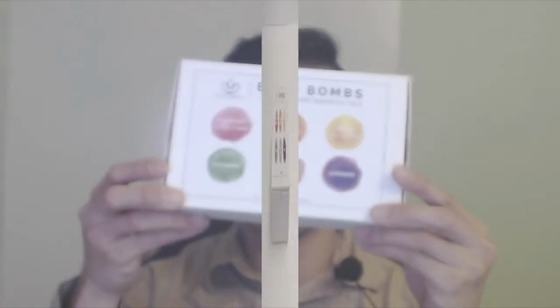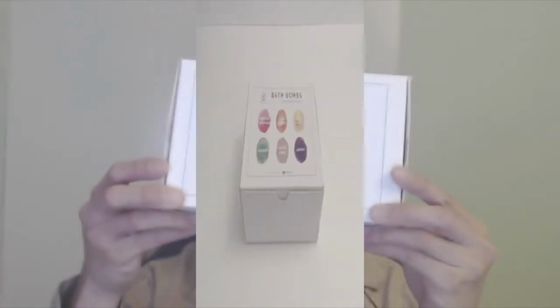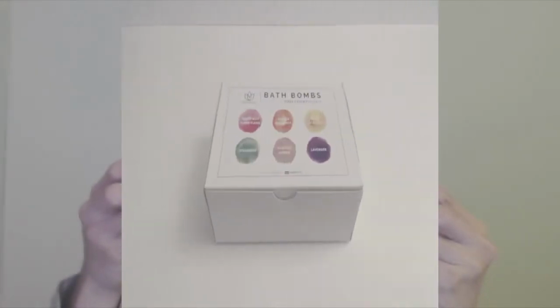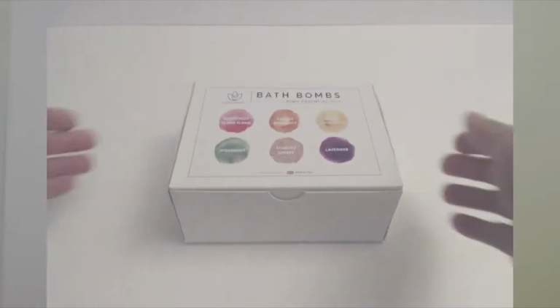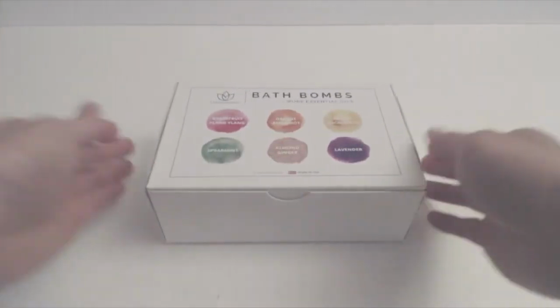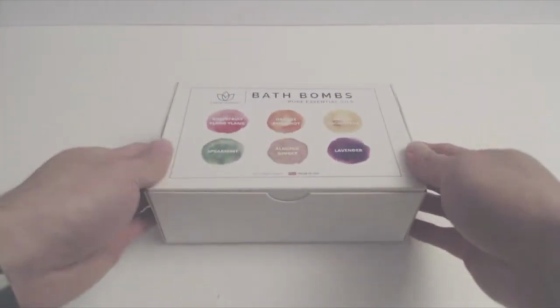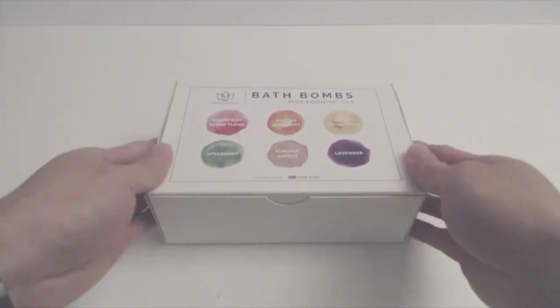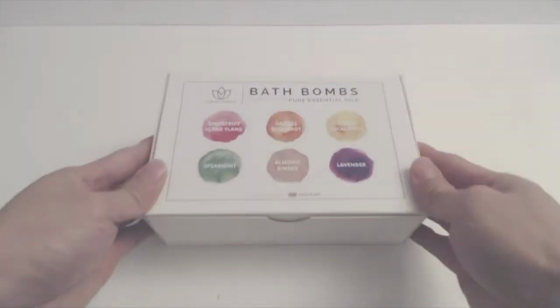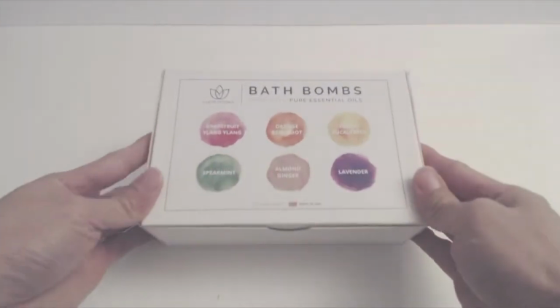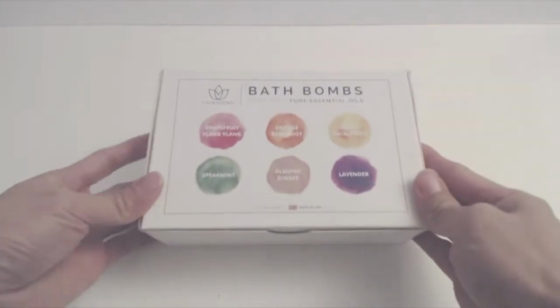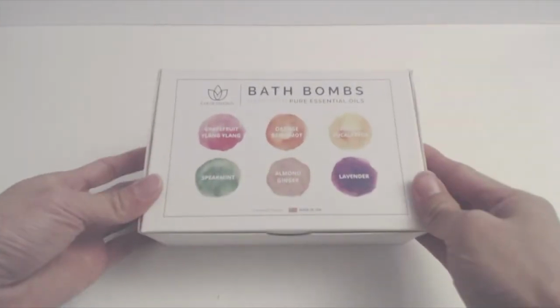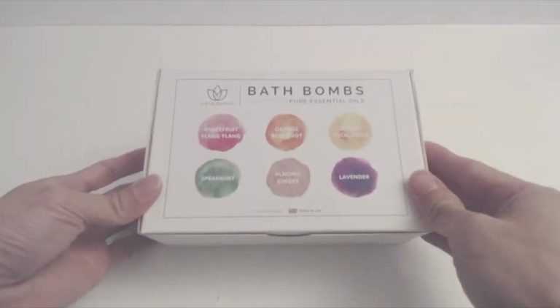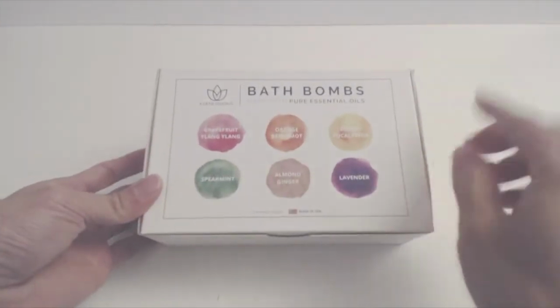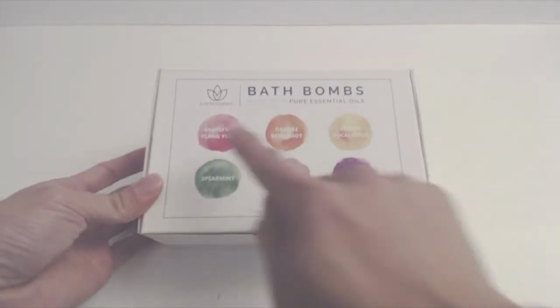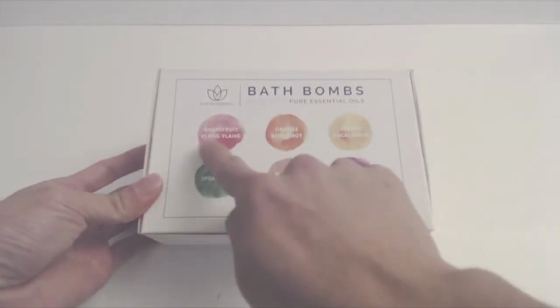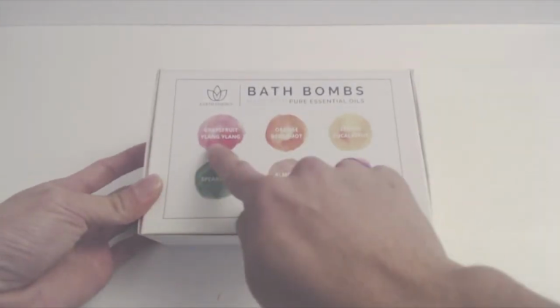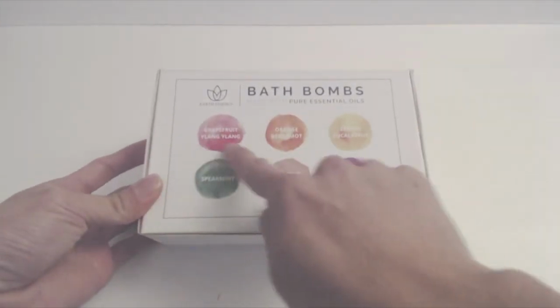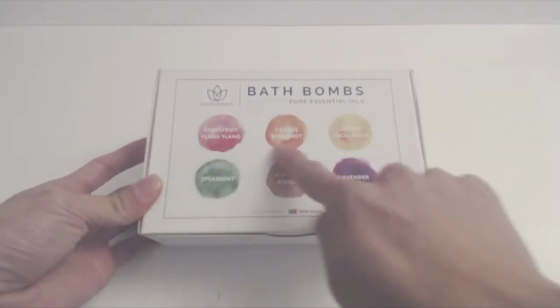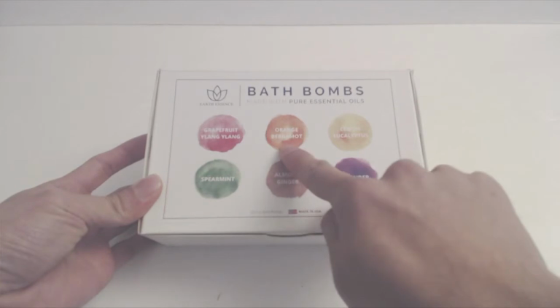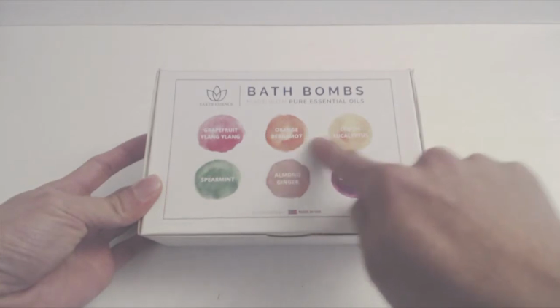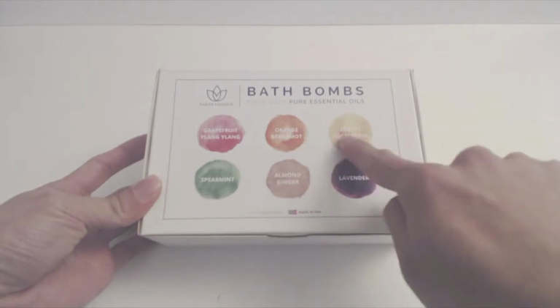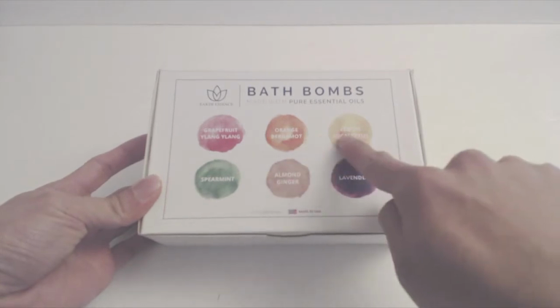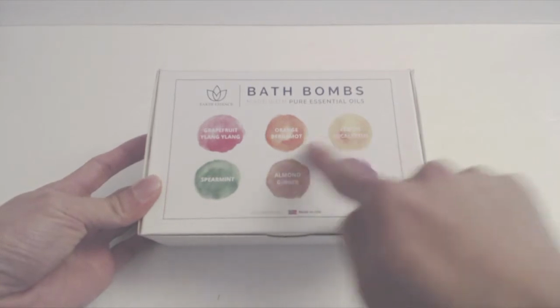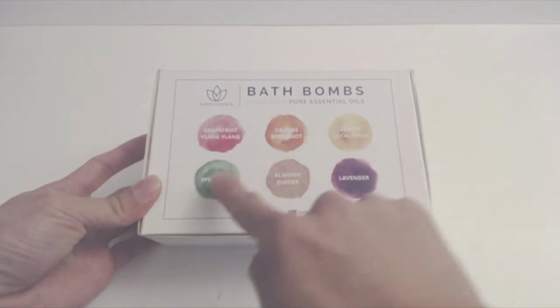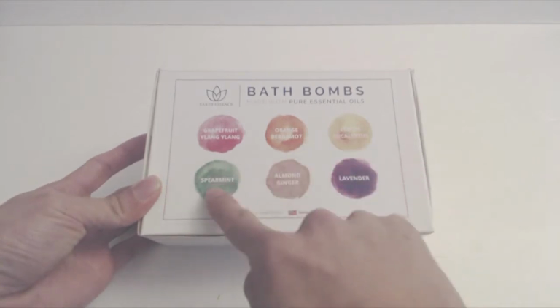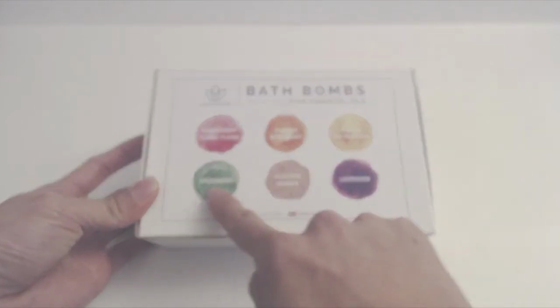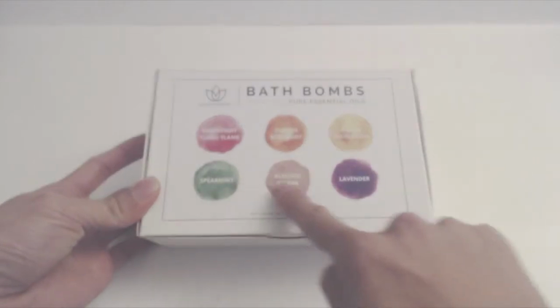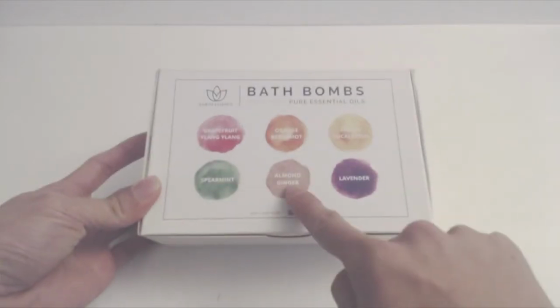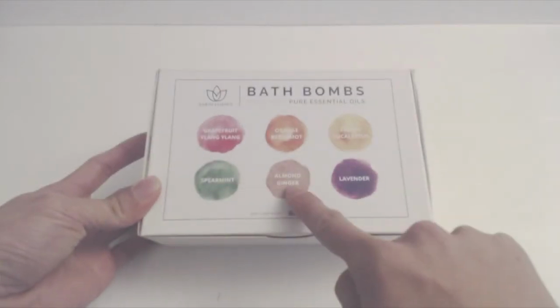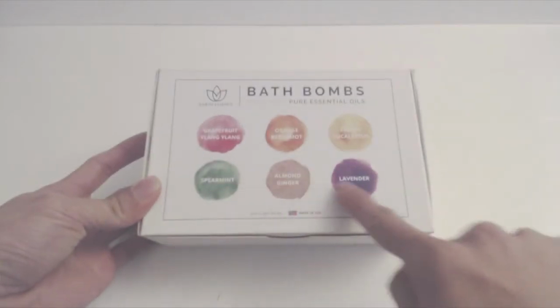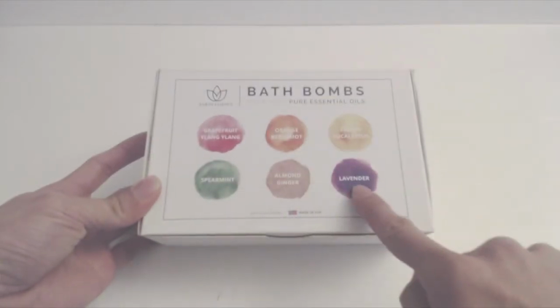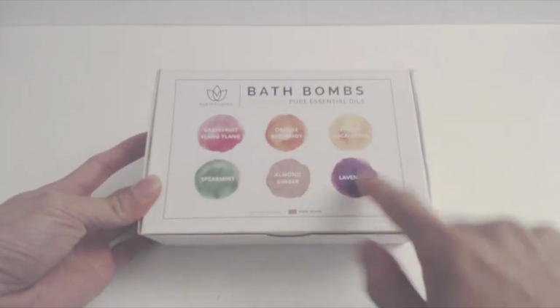The bath bomb set has six different scents: grapefruit ylang ylang, orange bergamot, lemon eucalyptus, spearmint, almond ginger, and lavender.